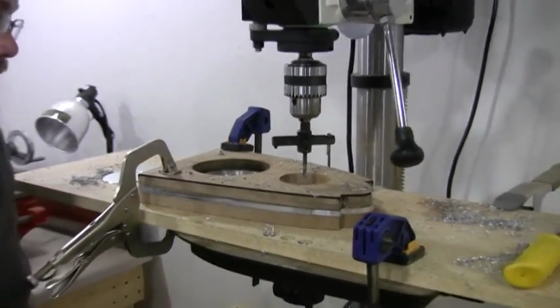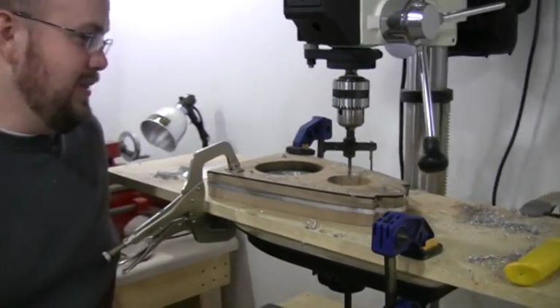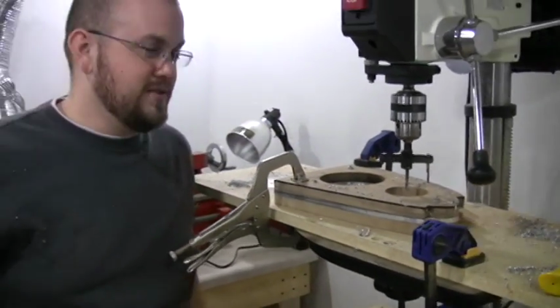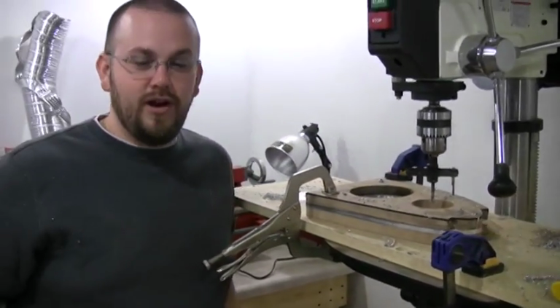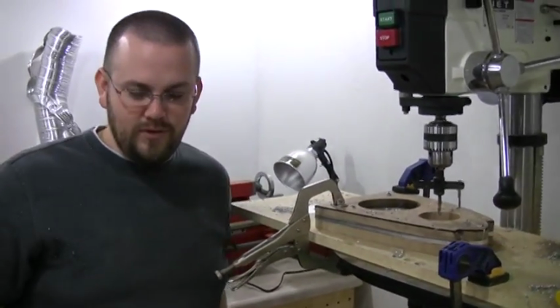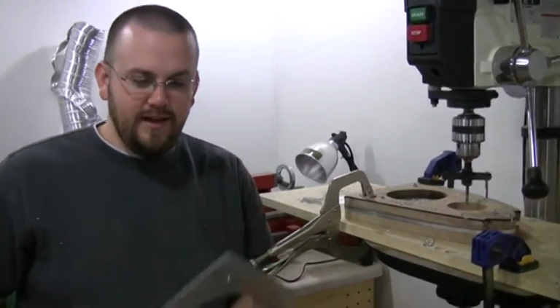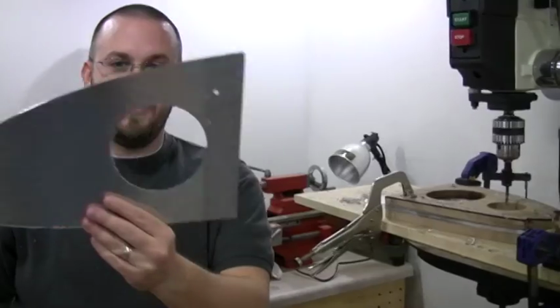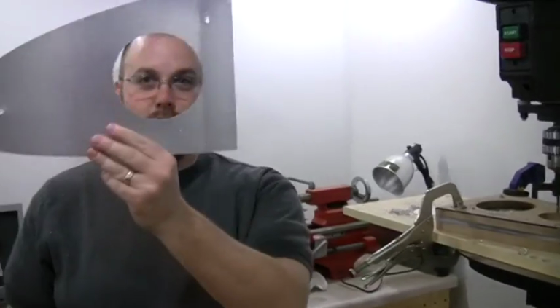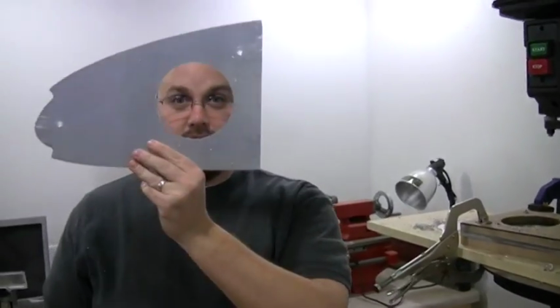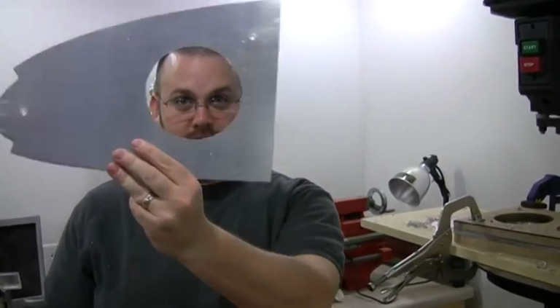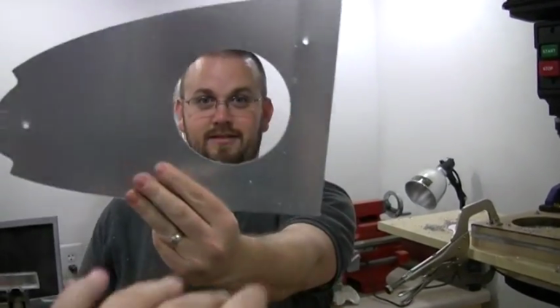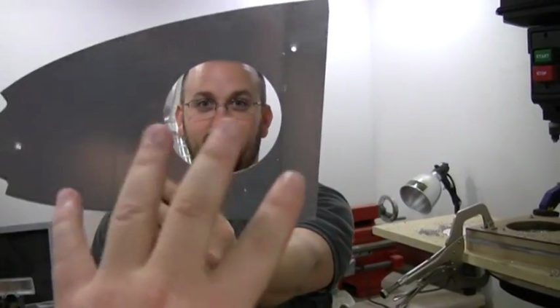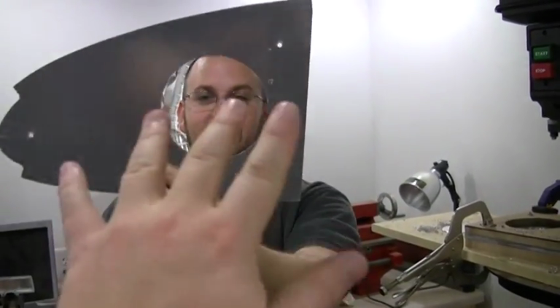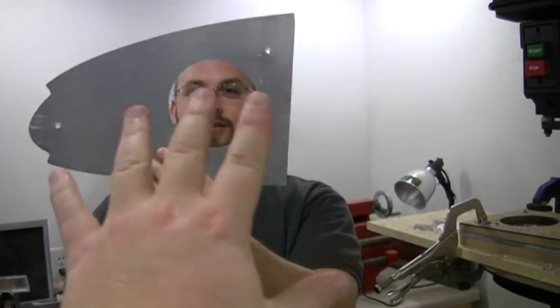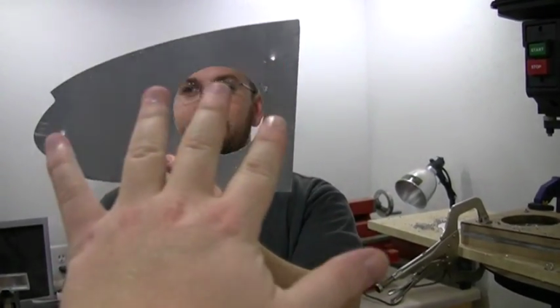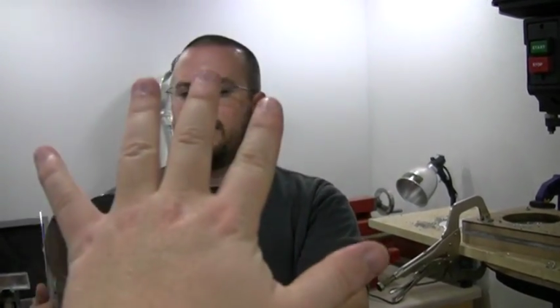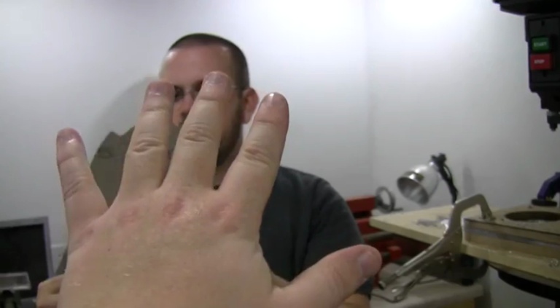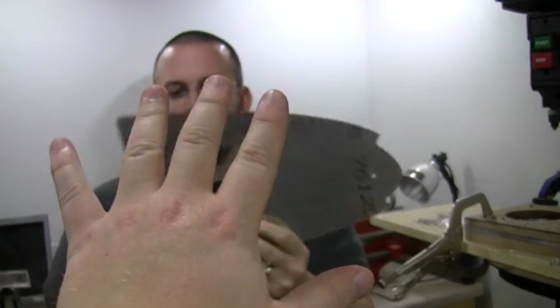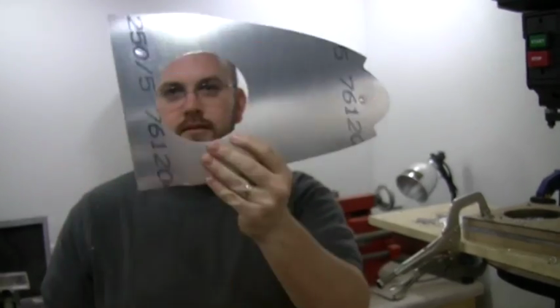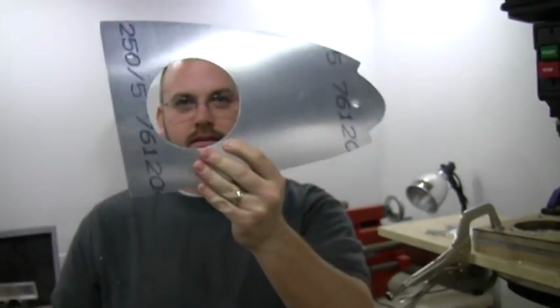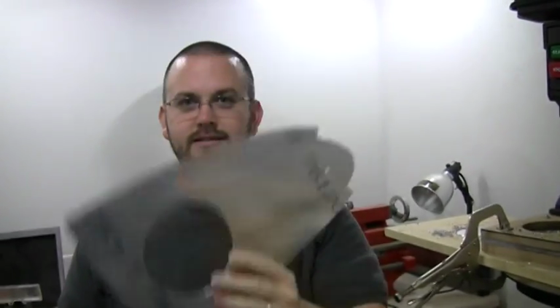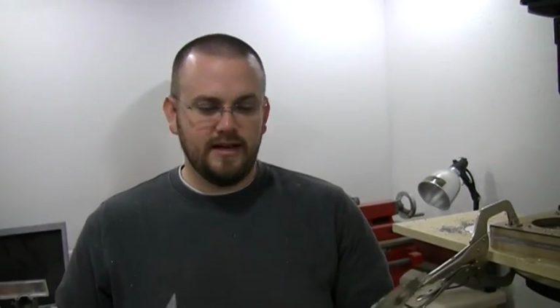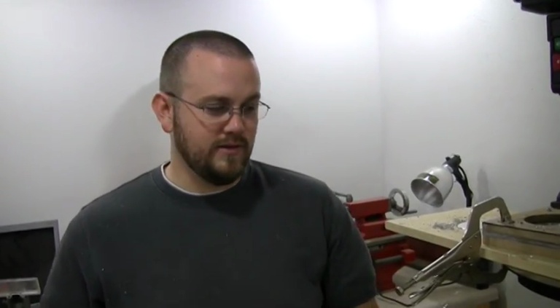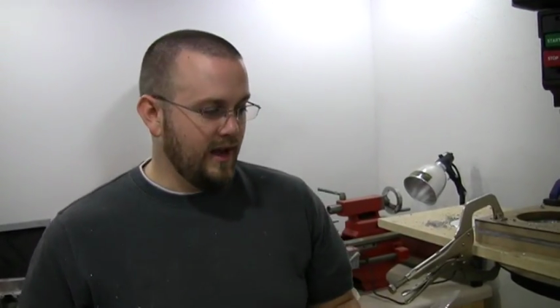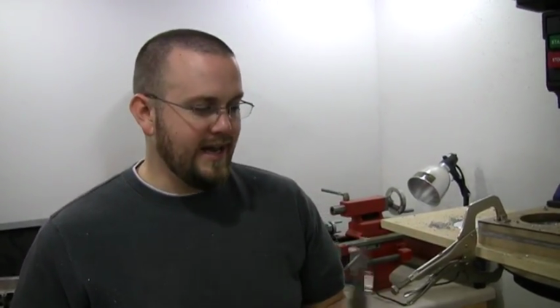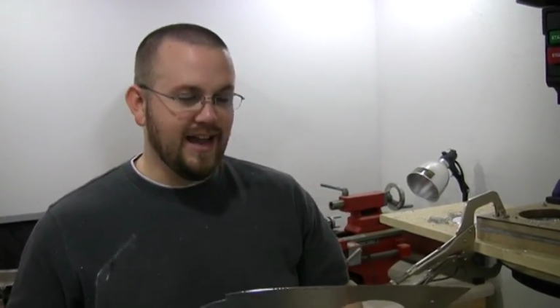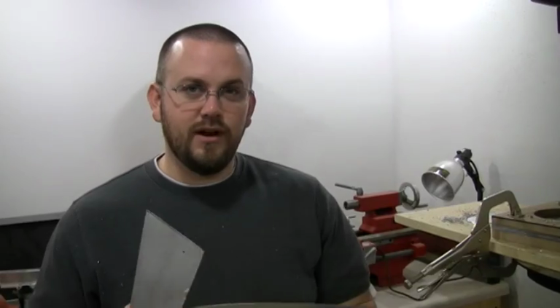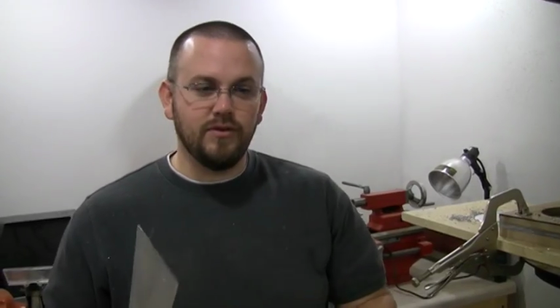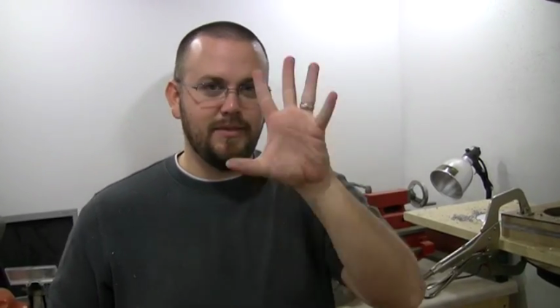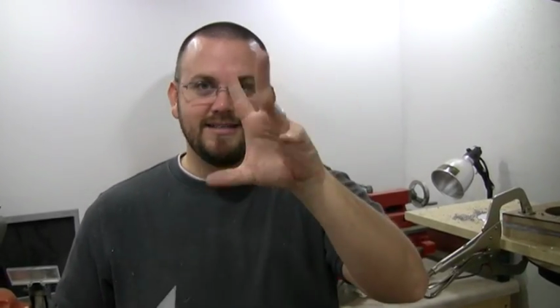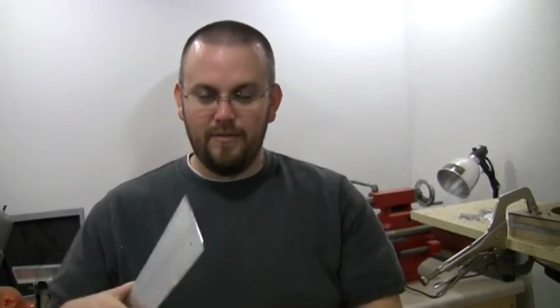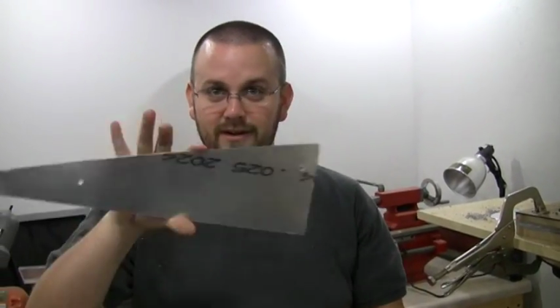I let Caleb be the brave soul to try it first, and he cut out most of our first lightning holes. All fingers are left — still has all fingers. And then tonight I gave it a try for the first time, and I still have all my fingers.